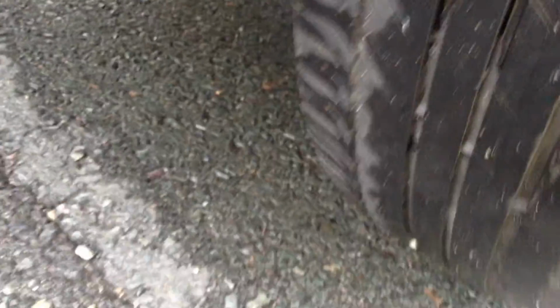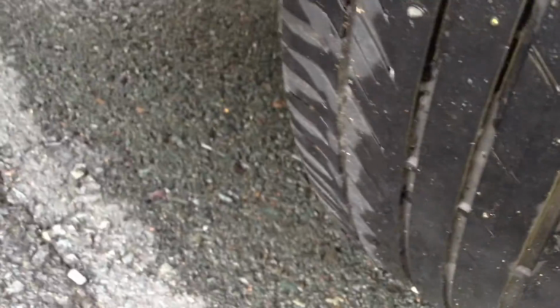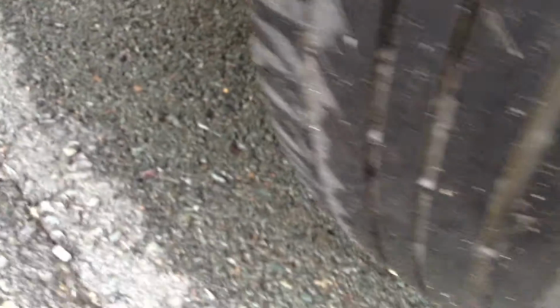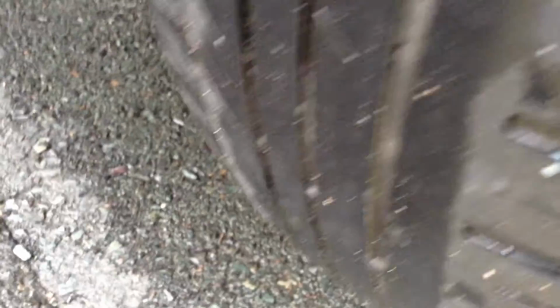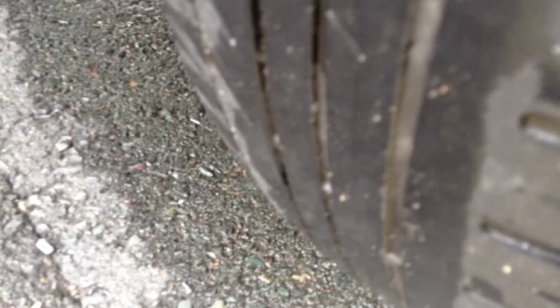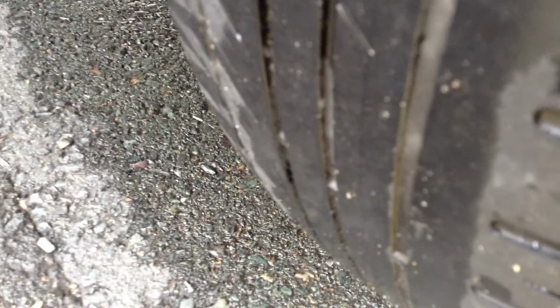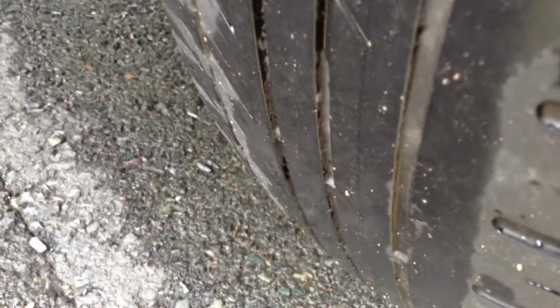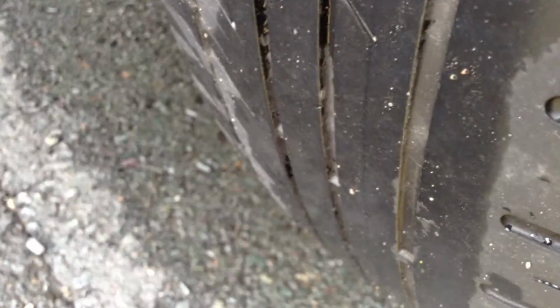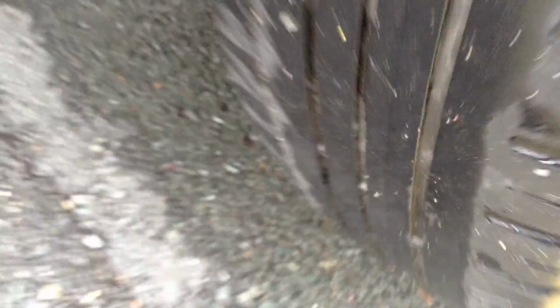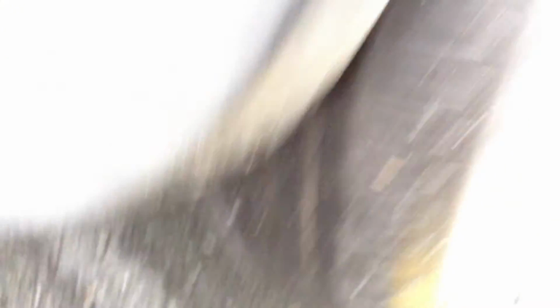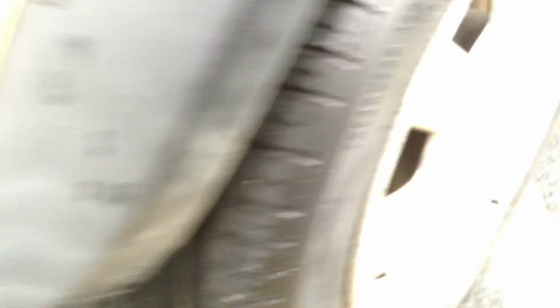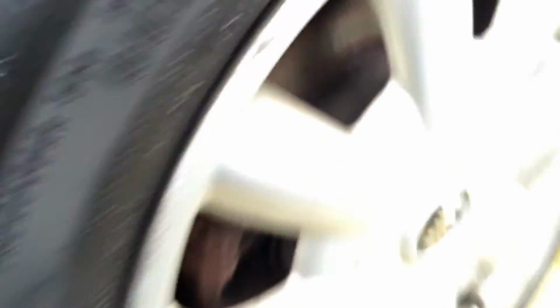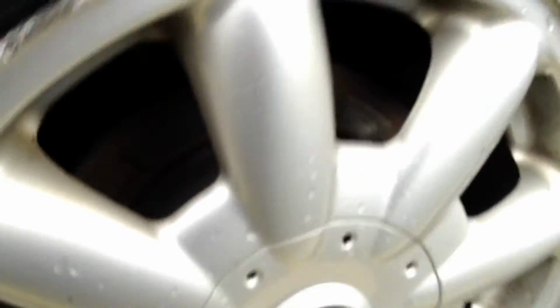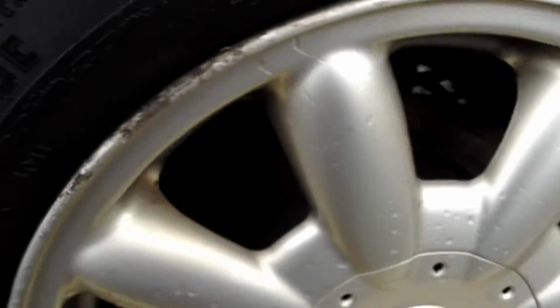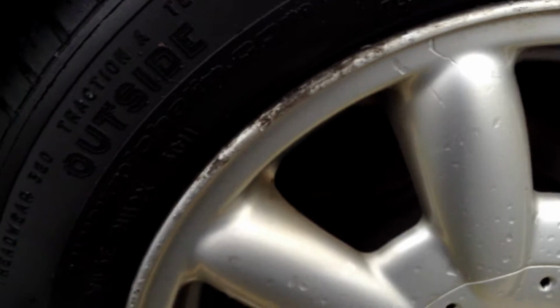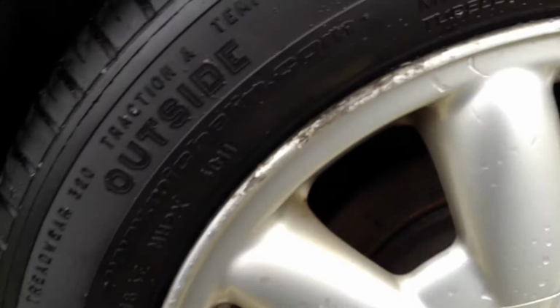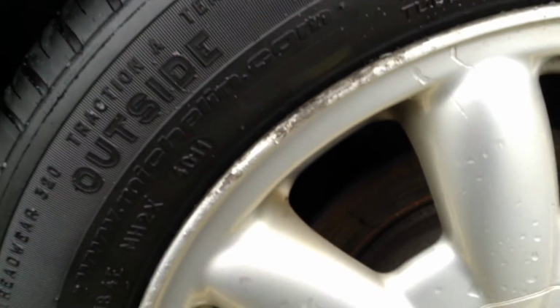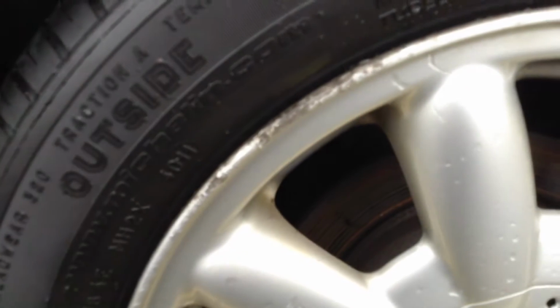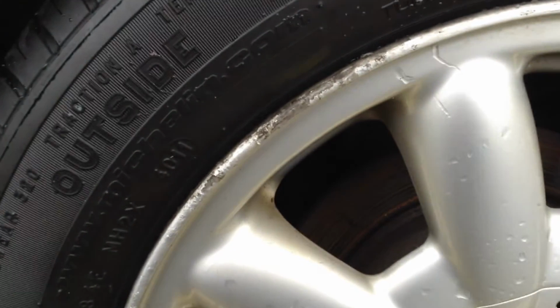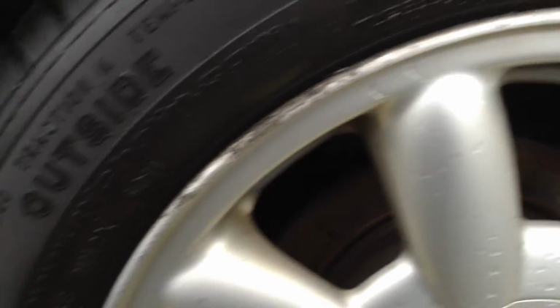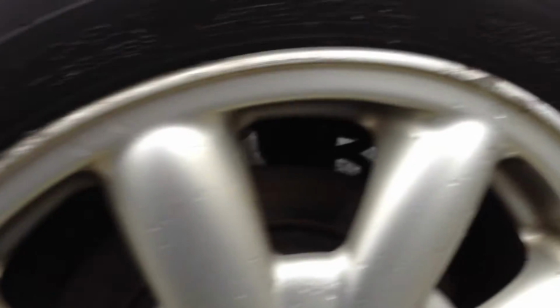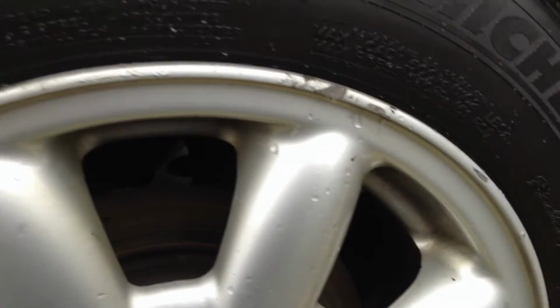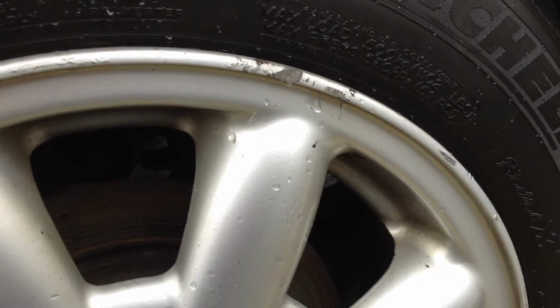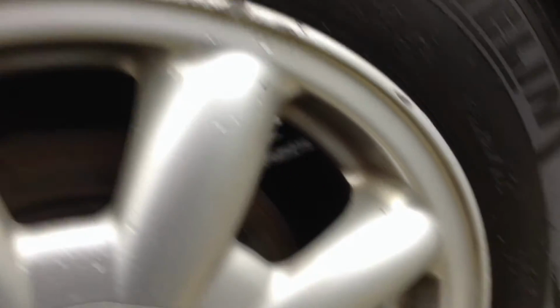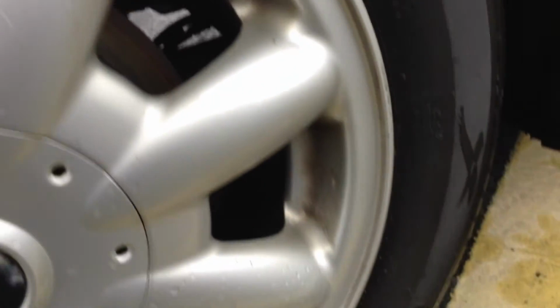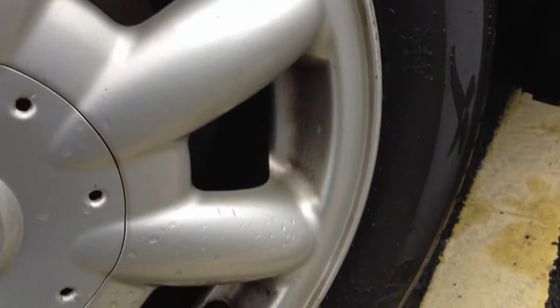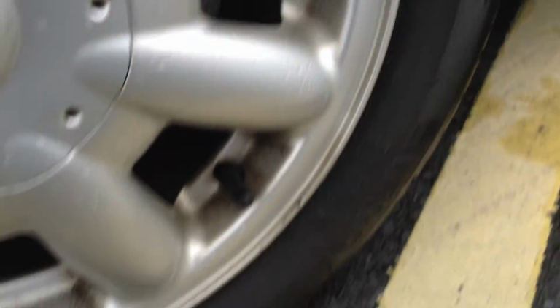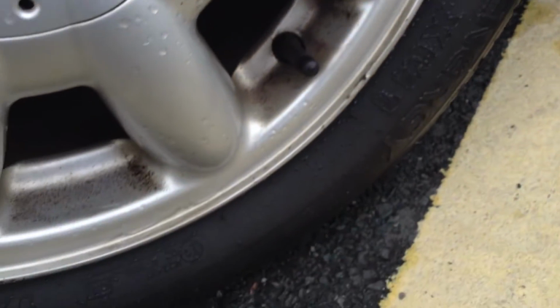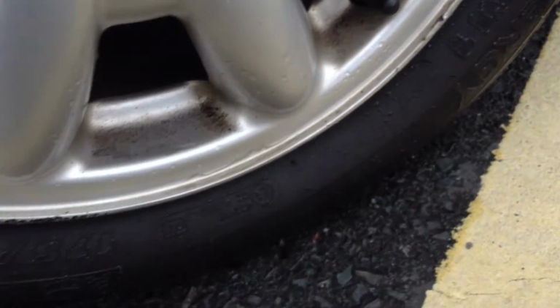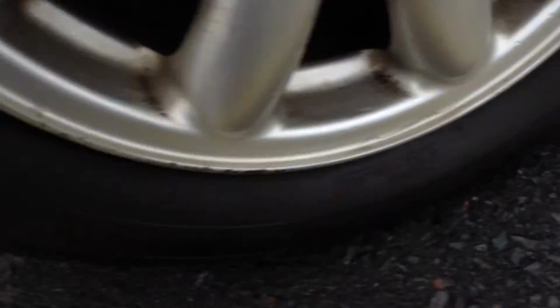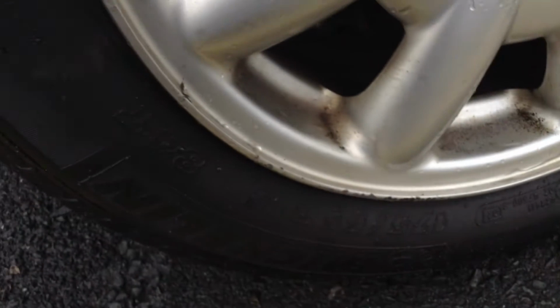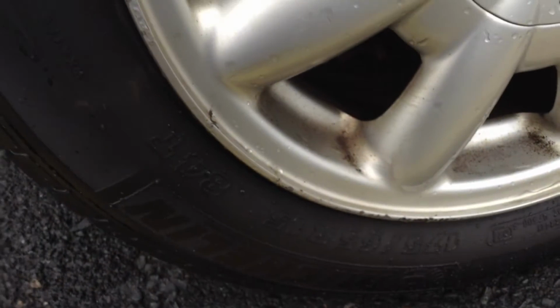The tyre on the rear is looking at about 2mm, so again not a huge amount of tread there. Looking at the rear alloy, you can see there are curb marks around this alloy as well, so again it's probably going to require a refurb.